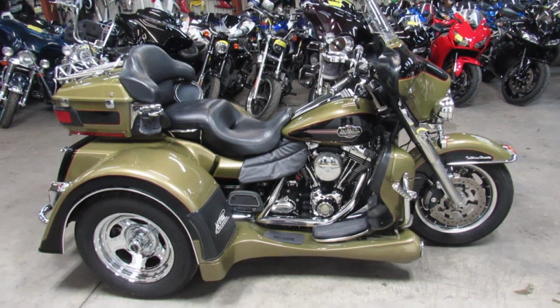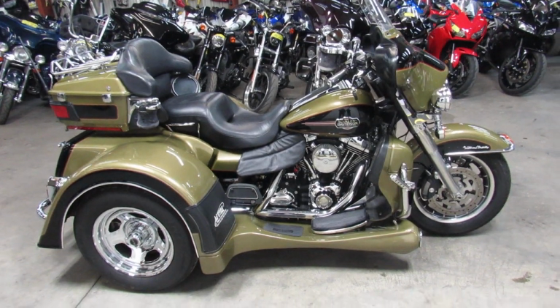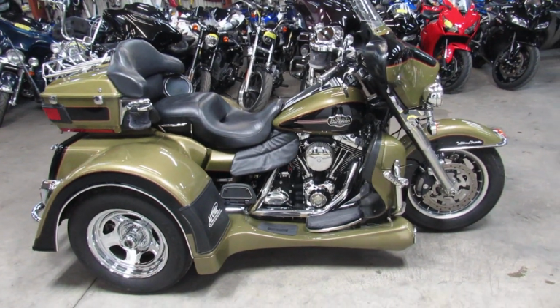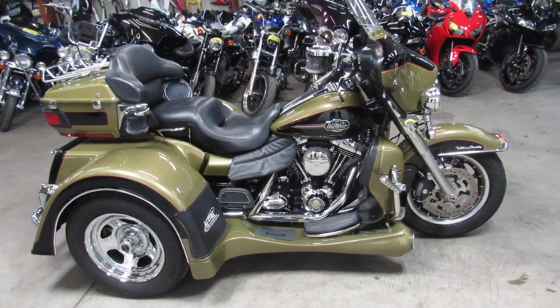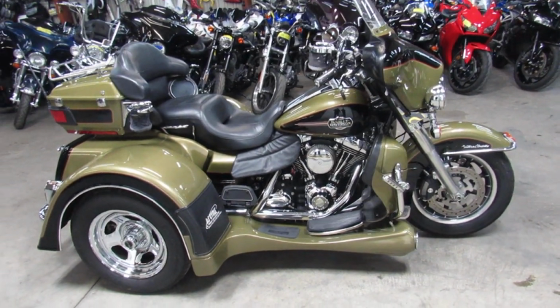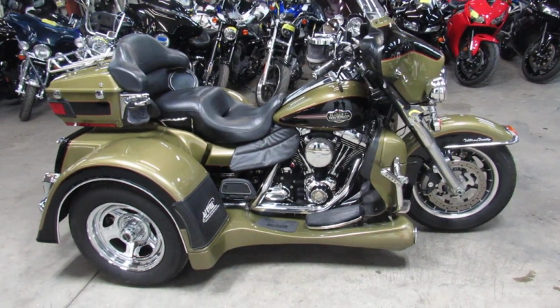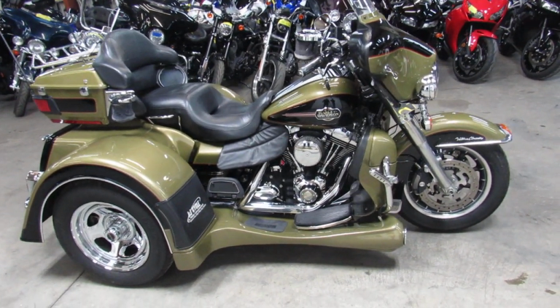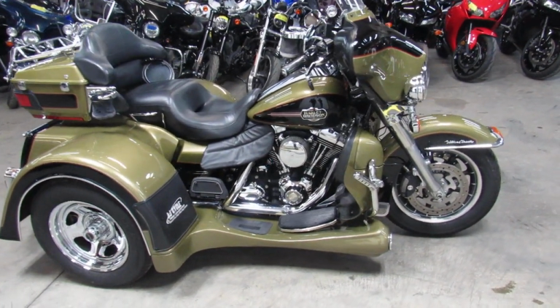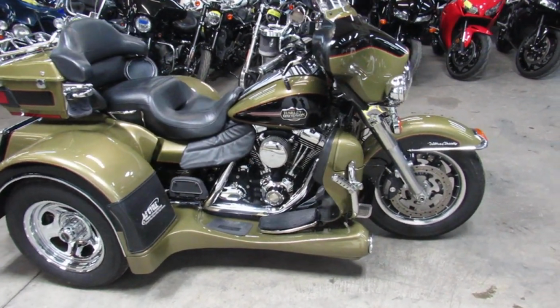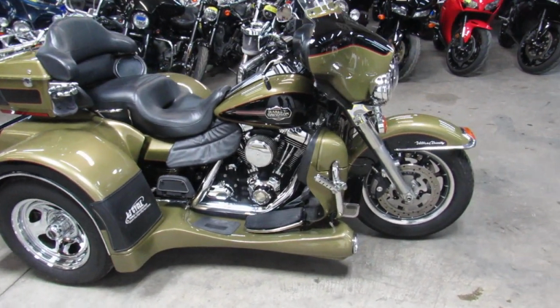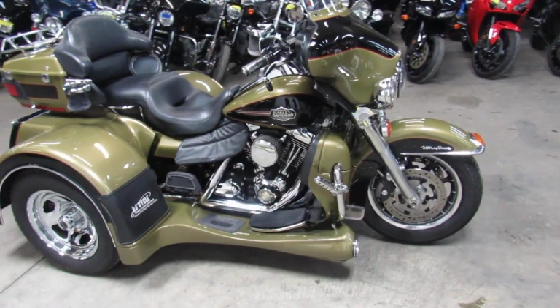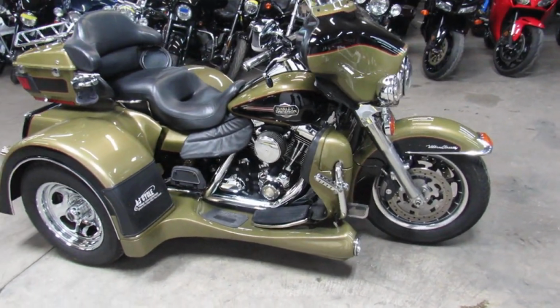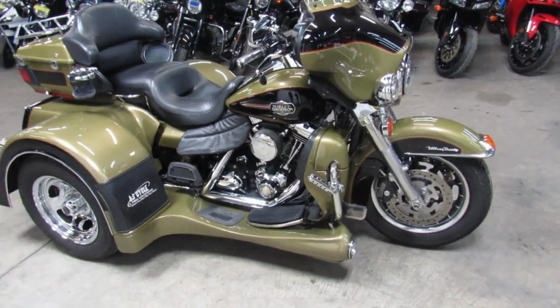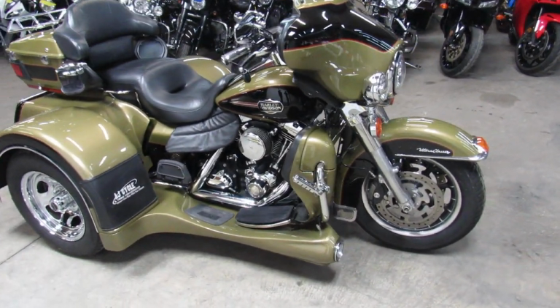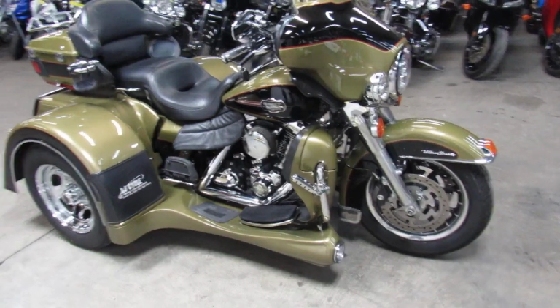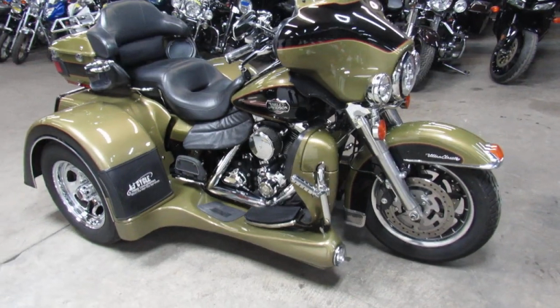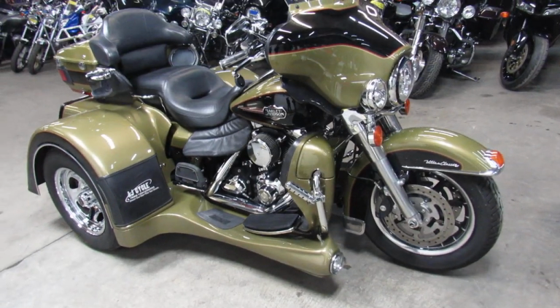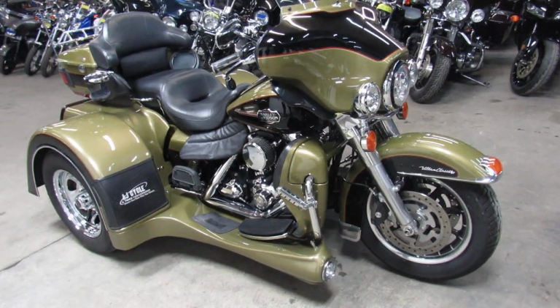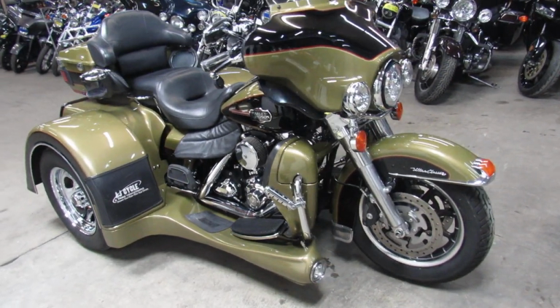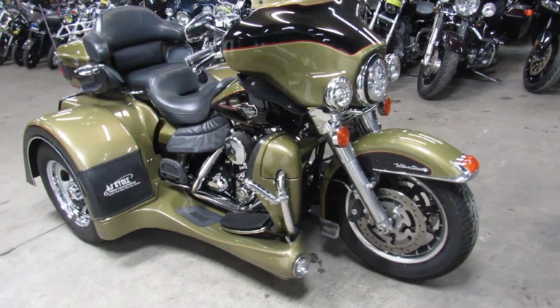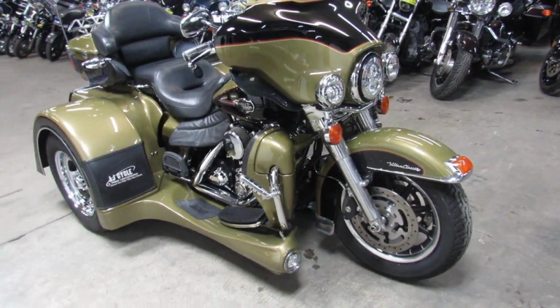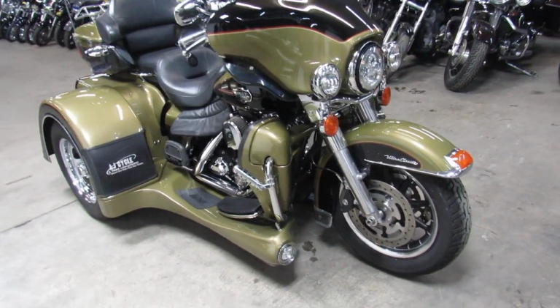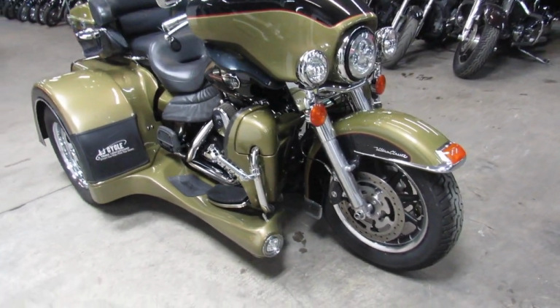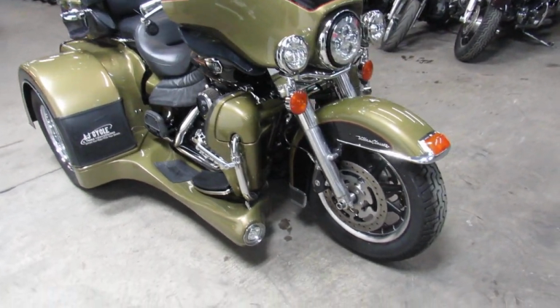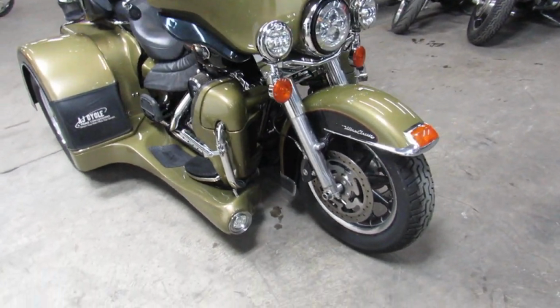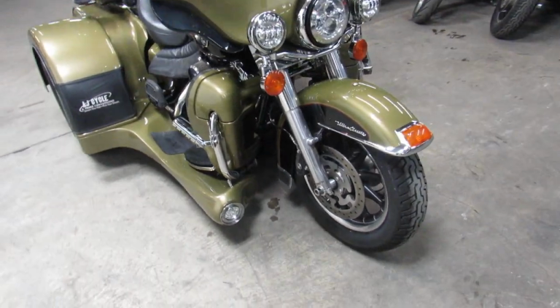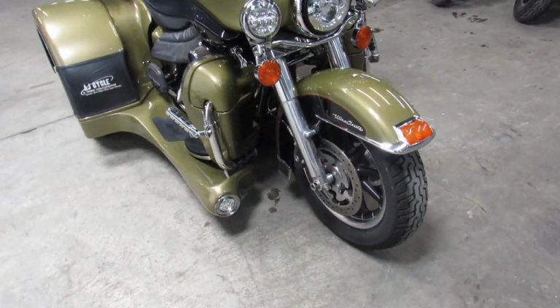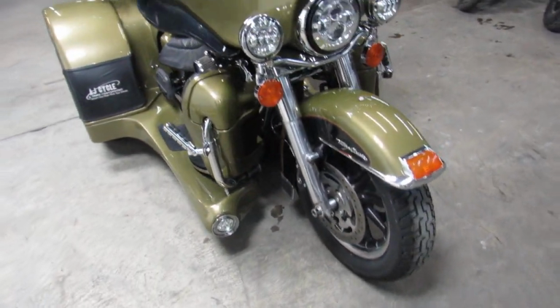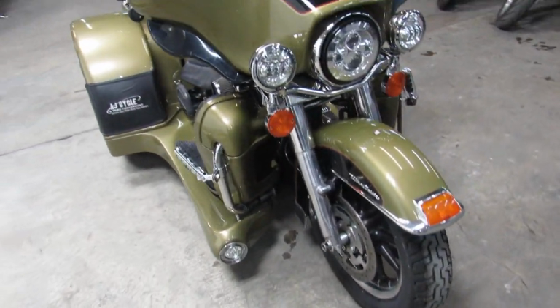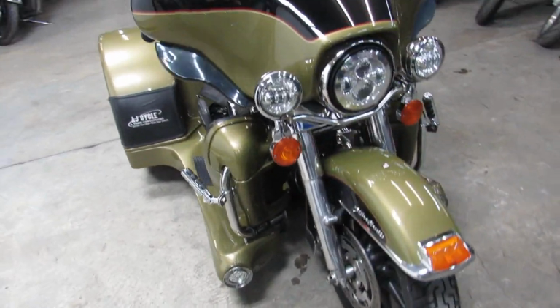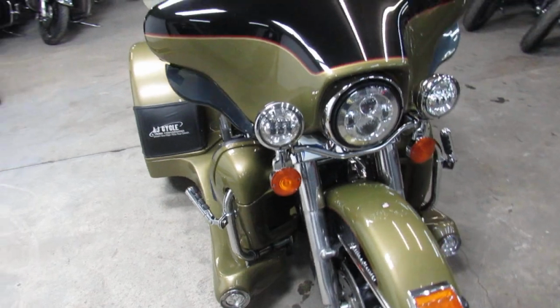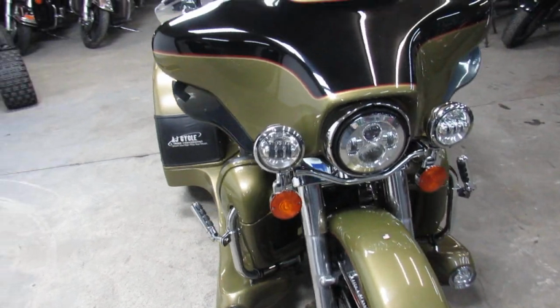Hey everybody, Approval Powersports here with yet another used motorcycle. Check this one out, we got a used Harley trike for sale, only $12,999.